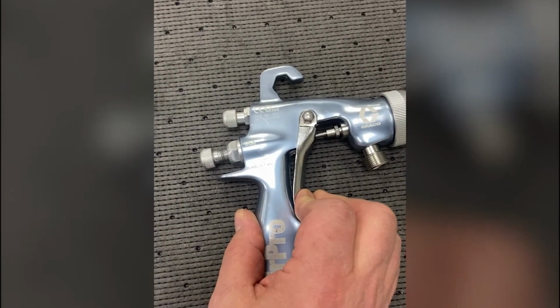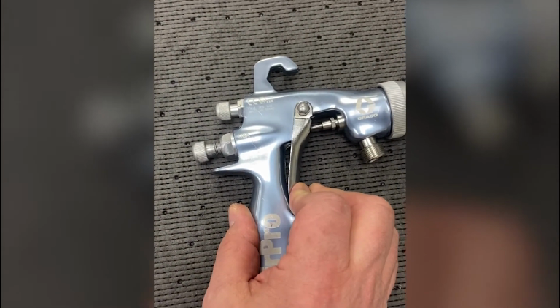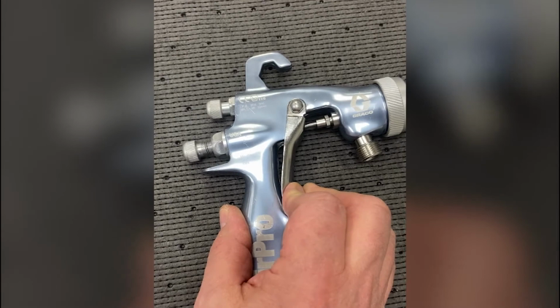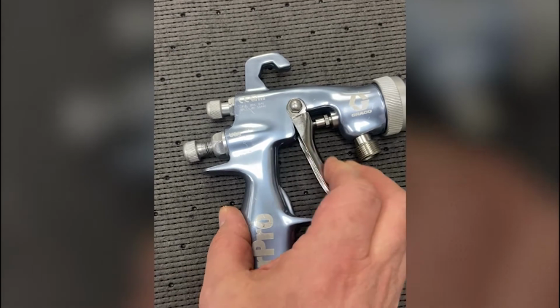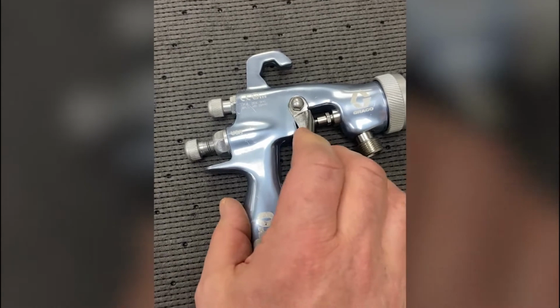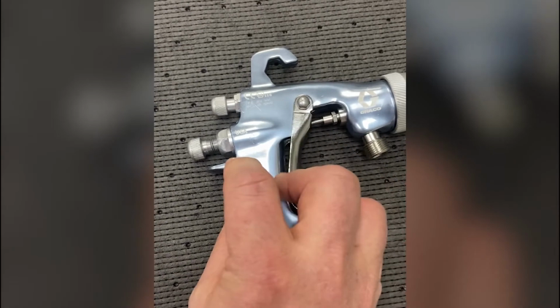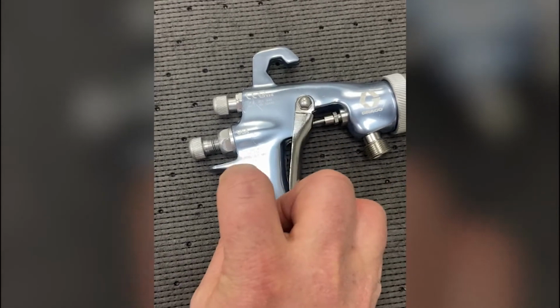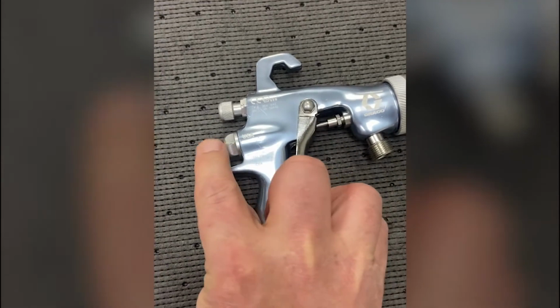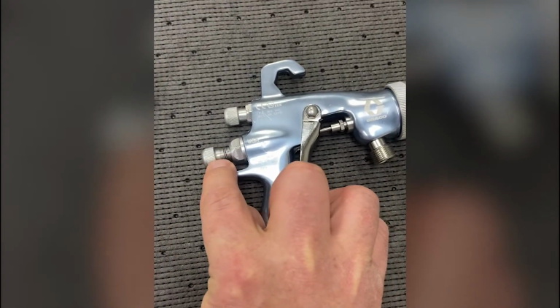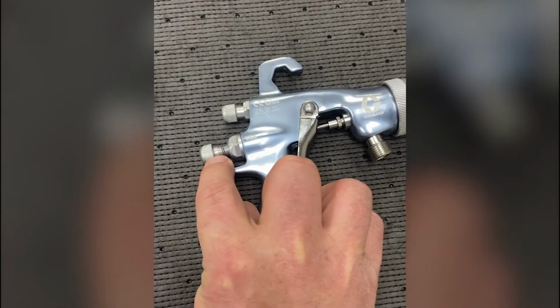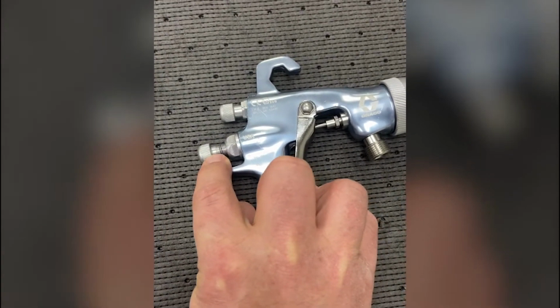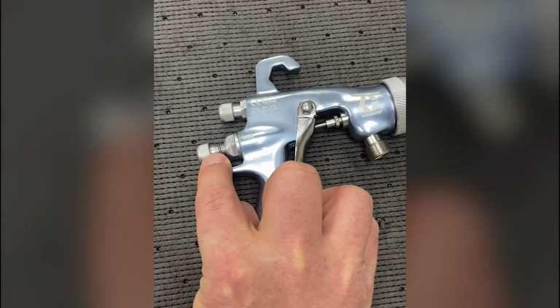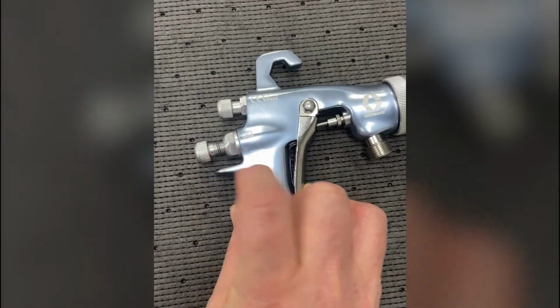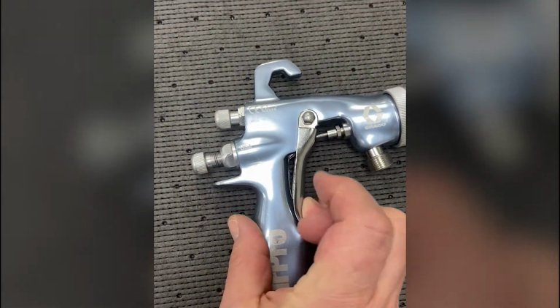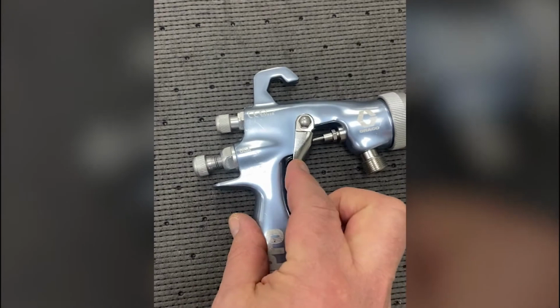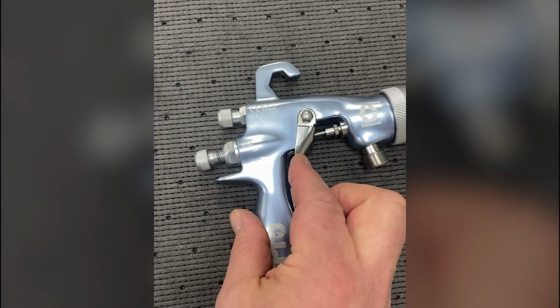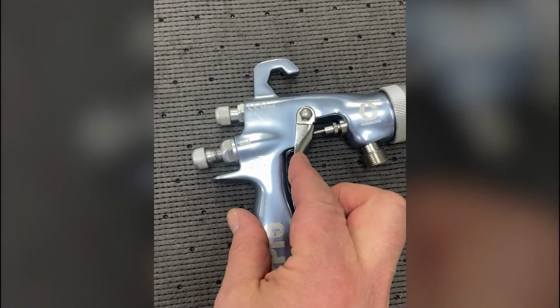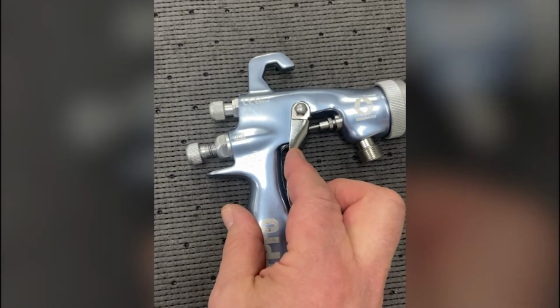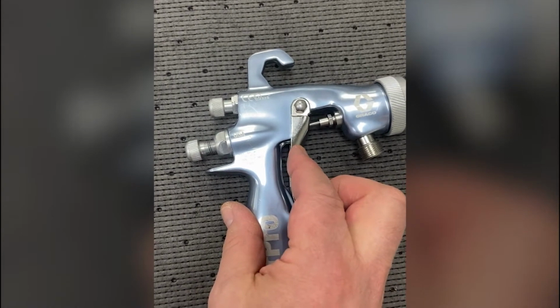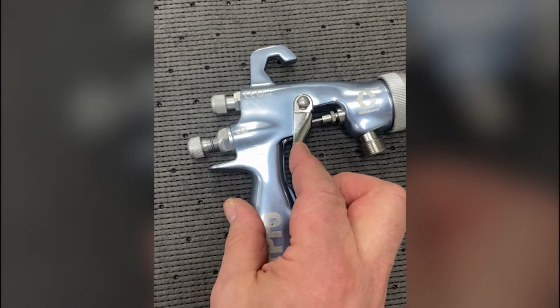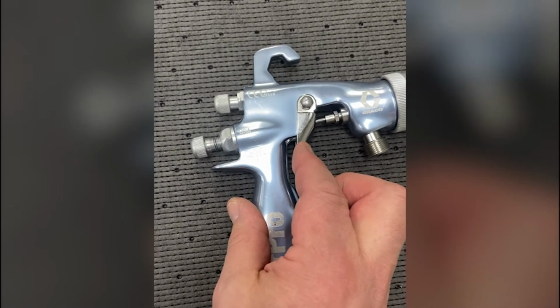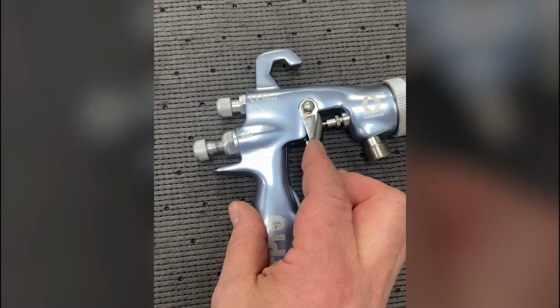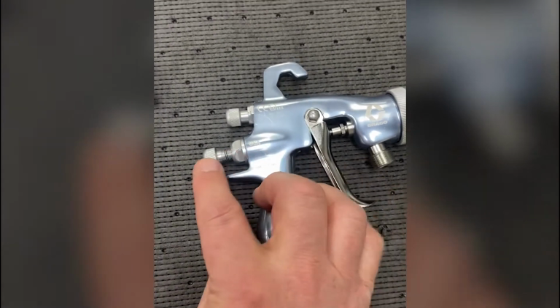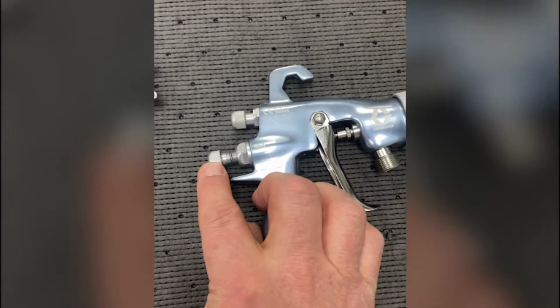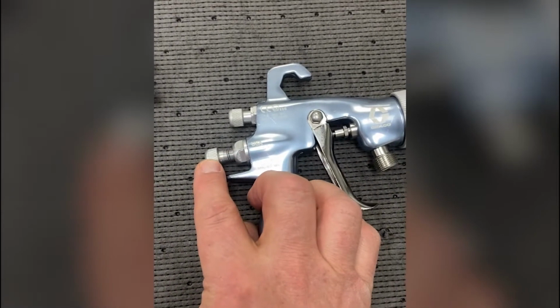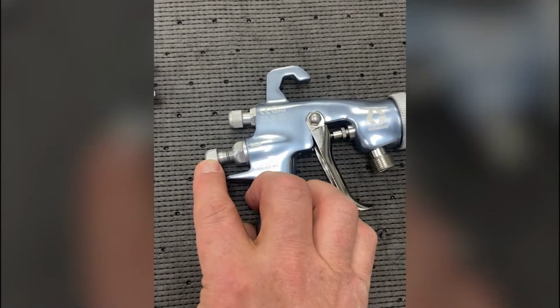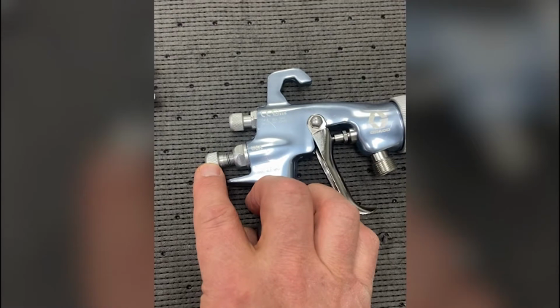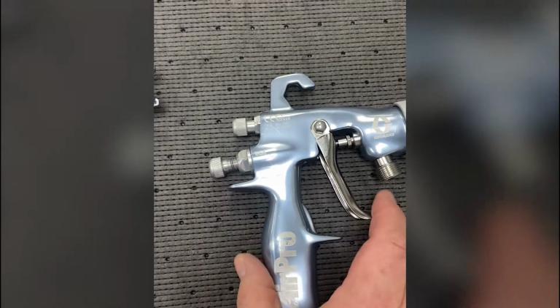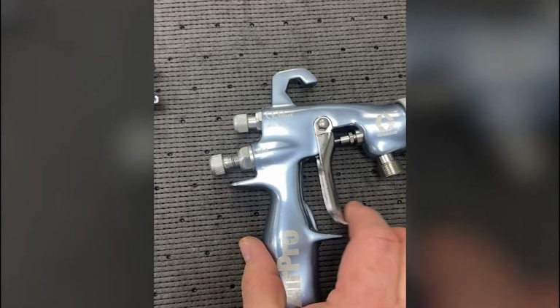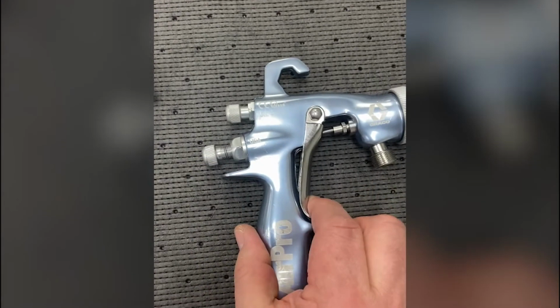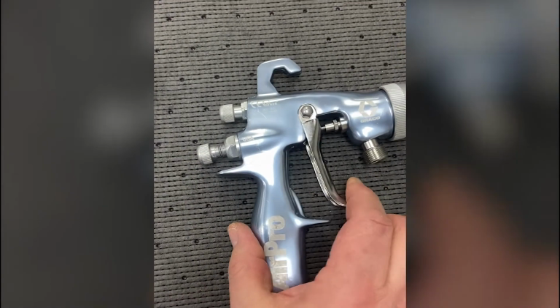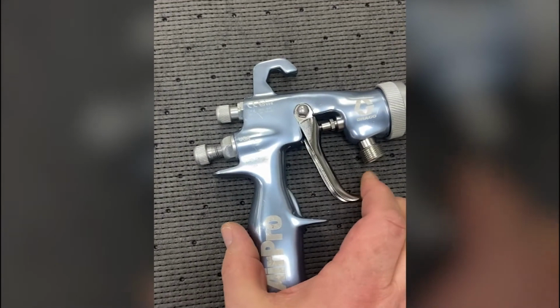The way you determine full open is you pull this back and start adjusting that in. When you feel pressure on the trigger, or when the trigger starts moving forward, then you turn this back half a turn. That gives you full production.